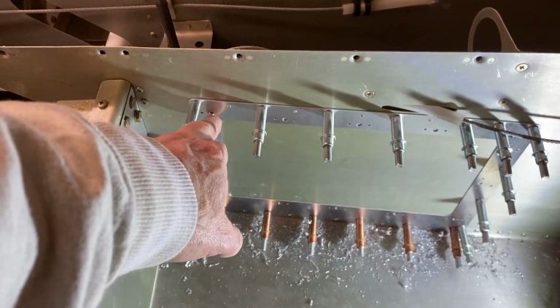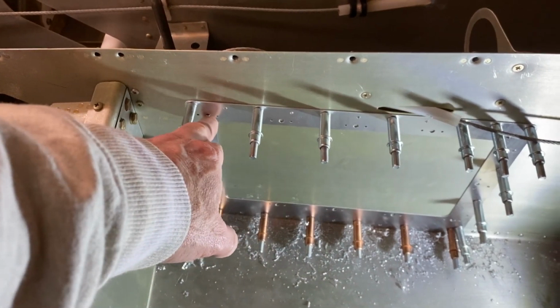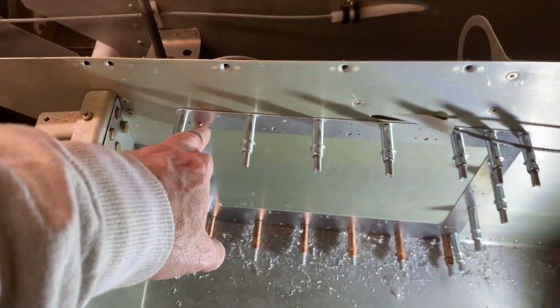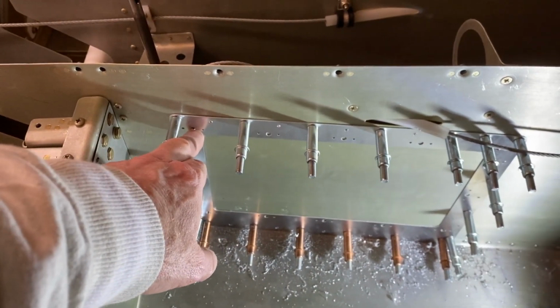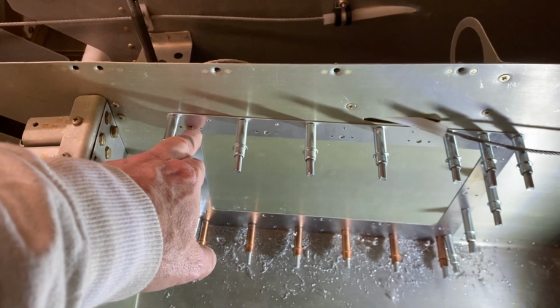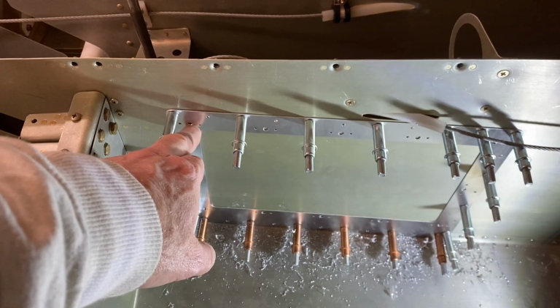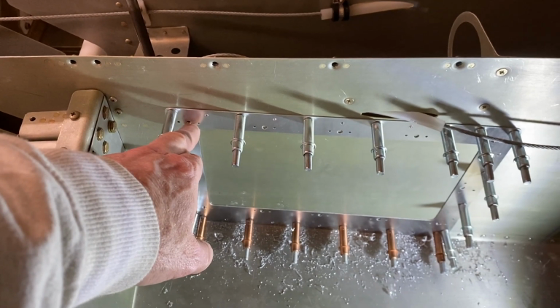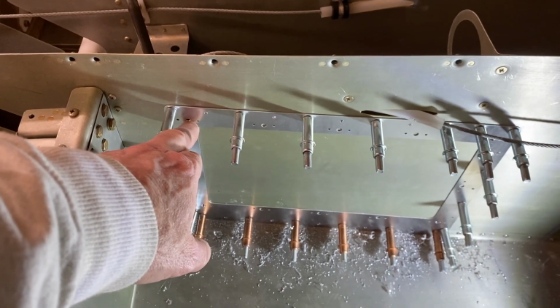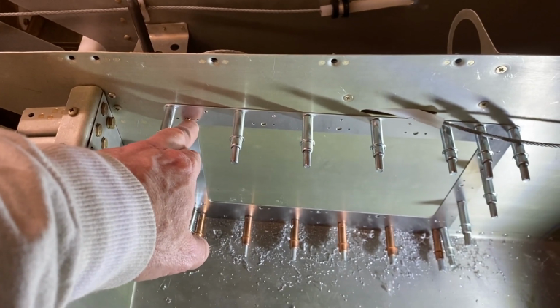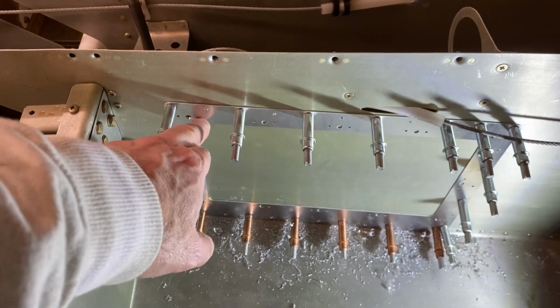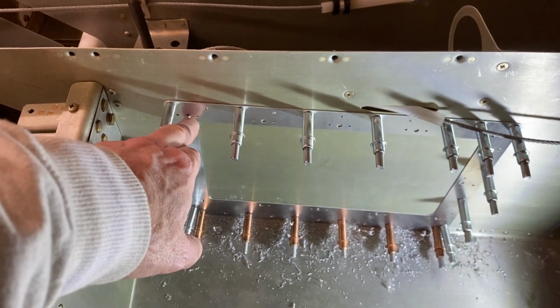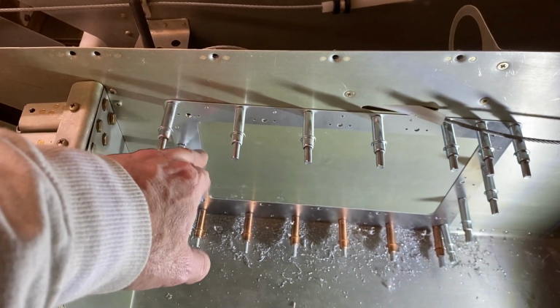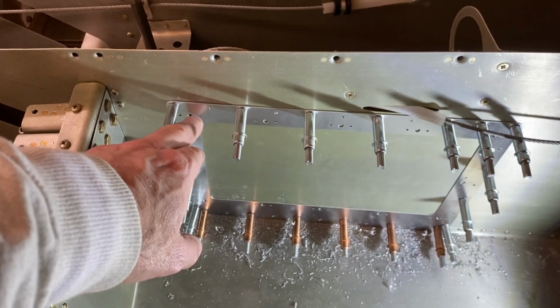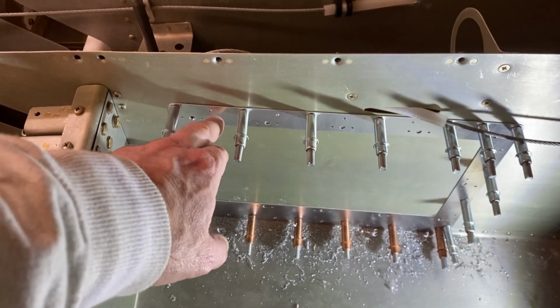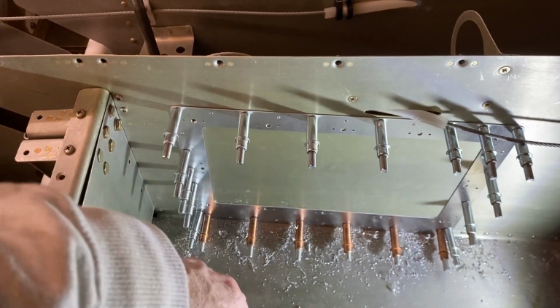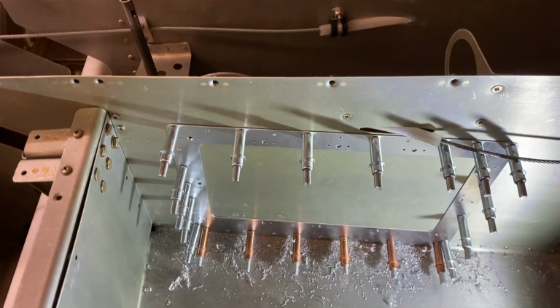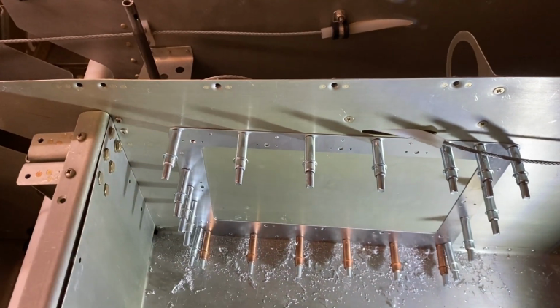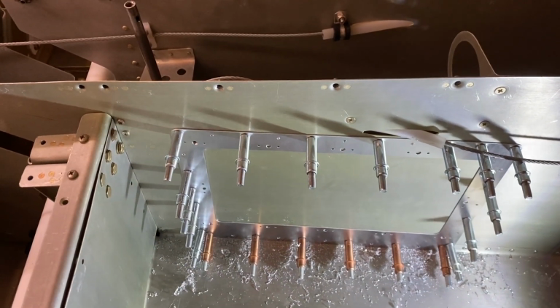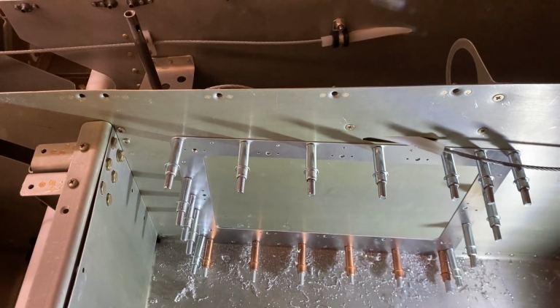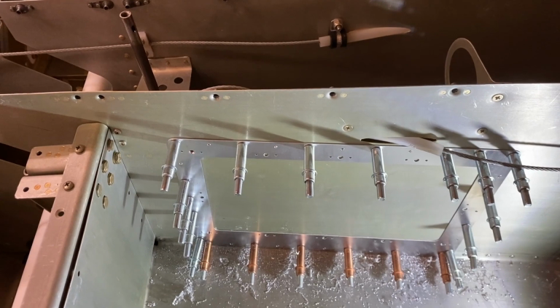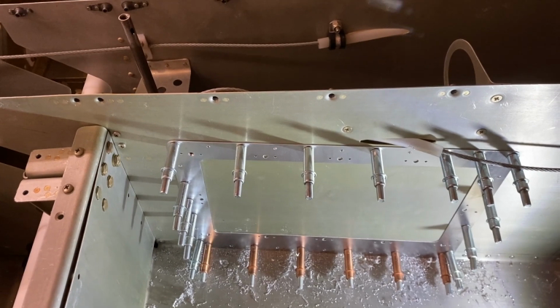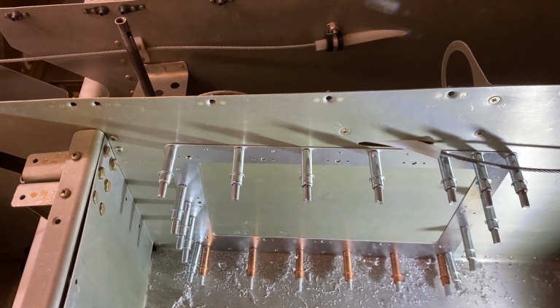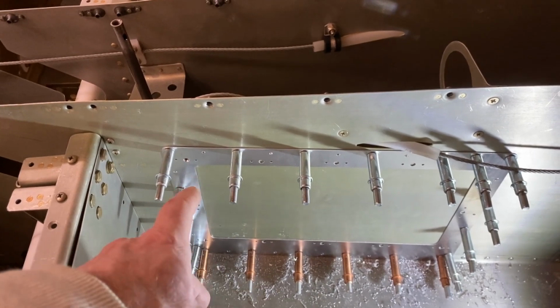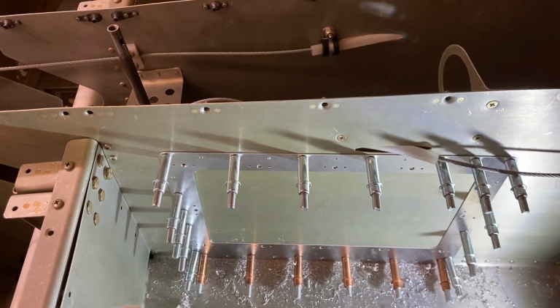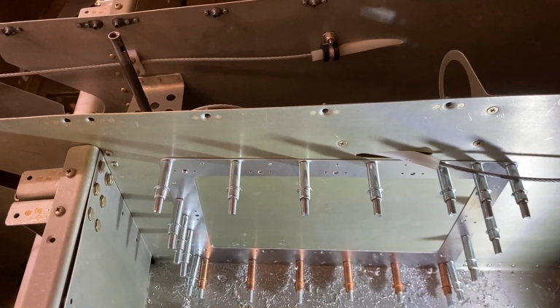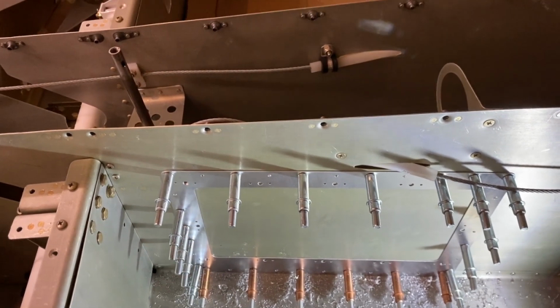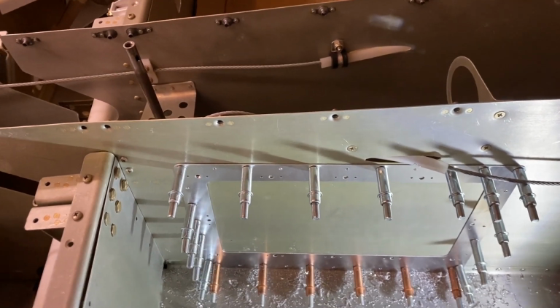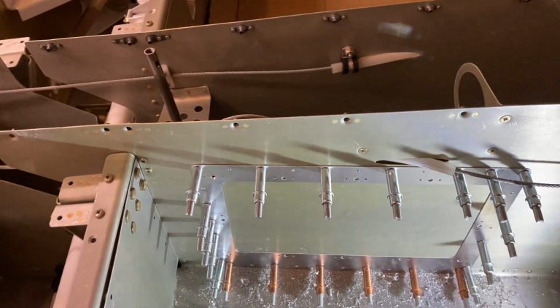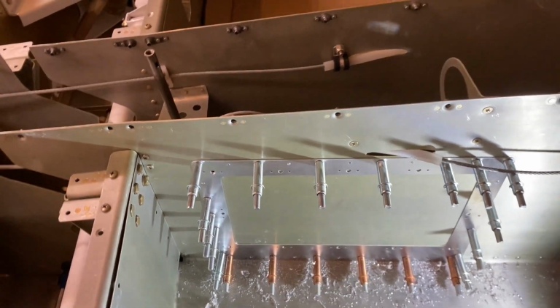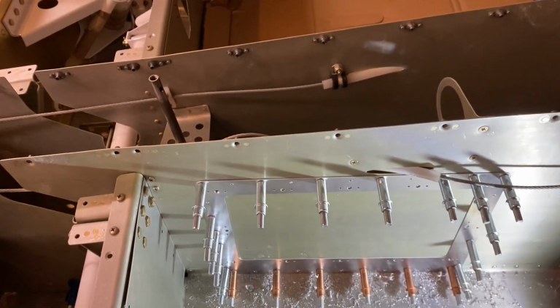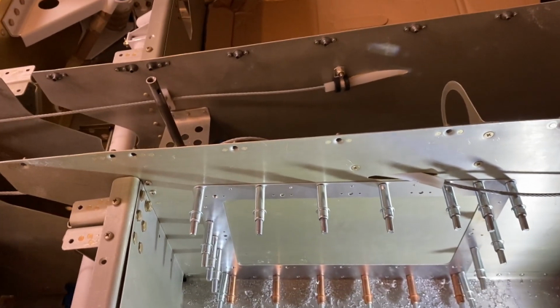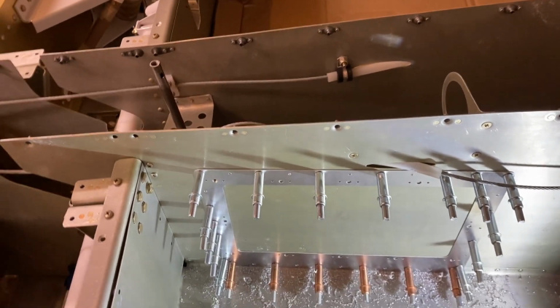Put in all of my nut plates in here, countersink it and so on so it looks good, and then of course I'll prime it. Figured I'd share this — nothing too complicated.